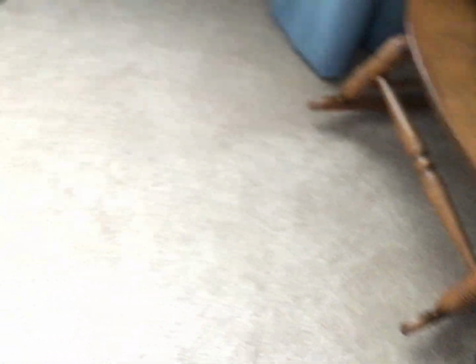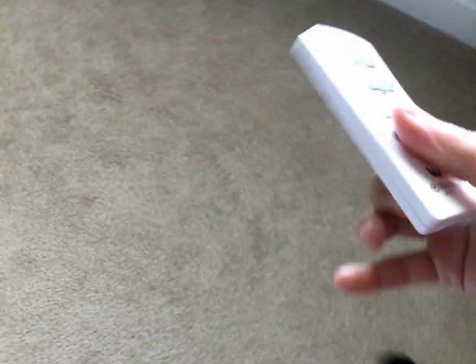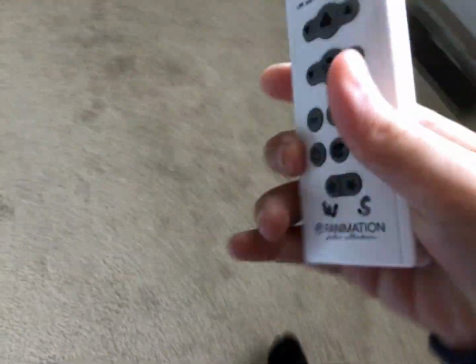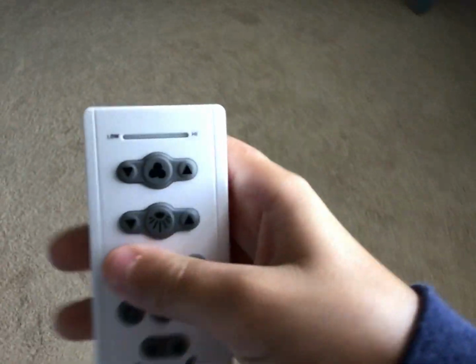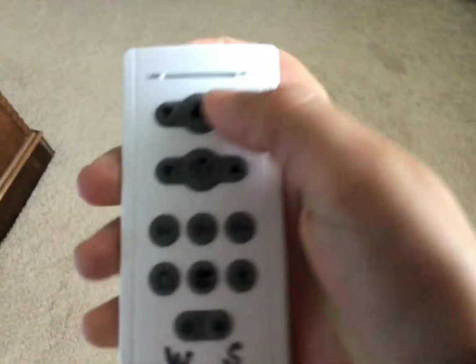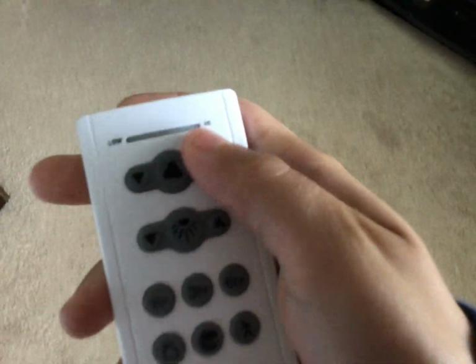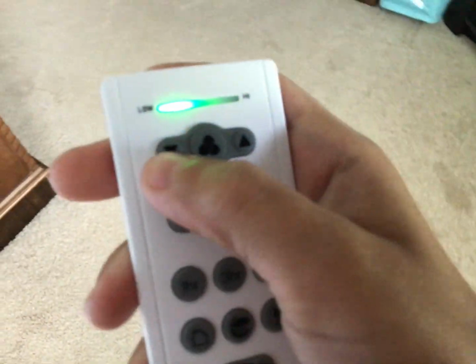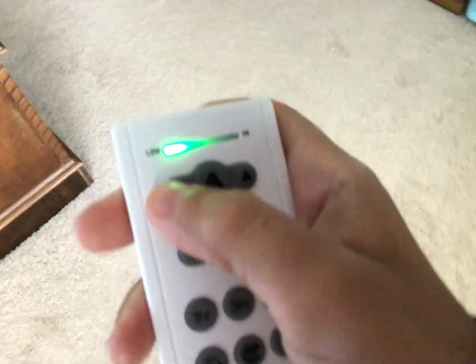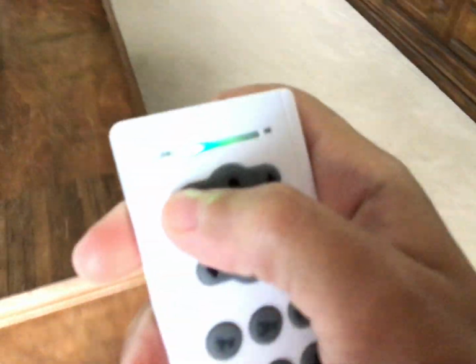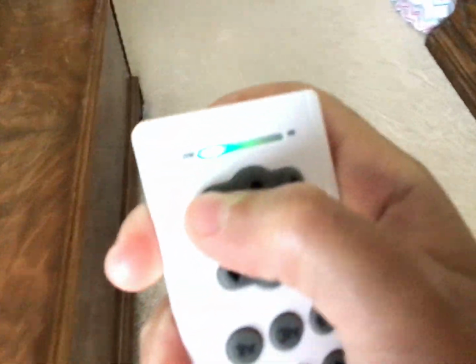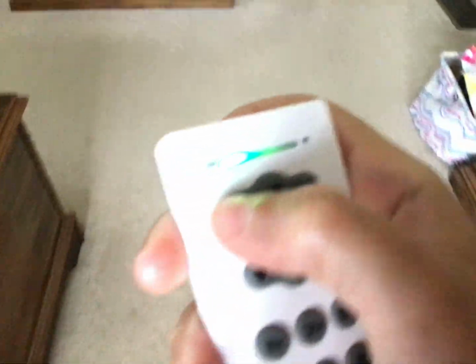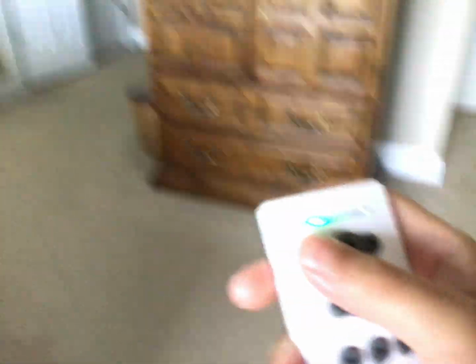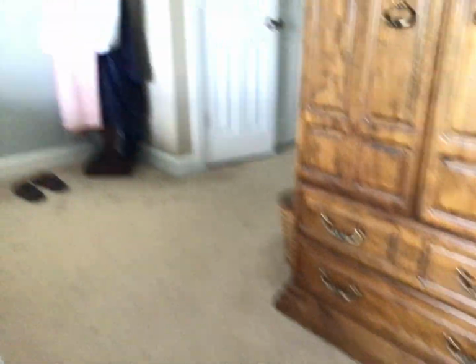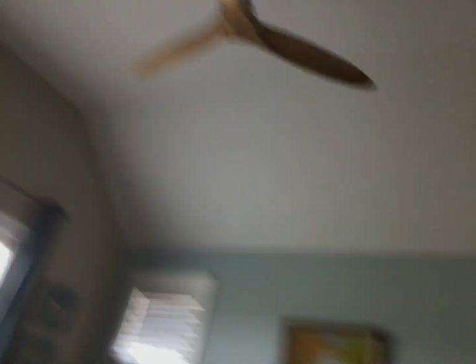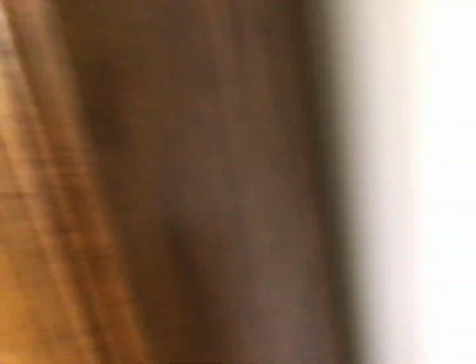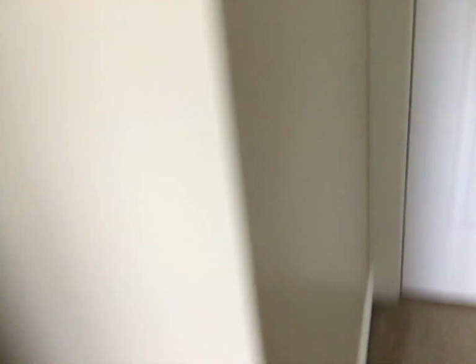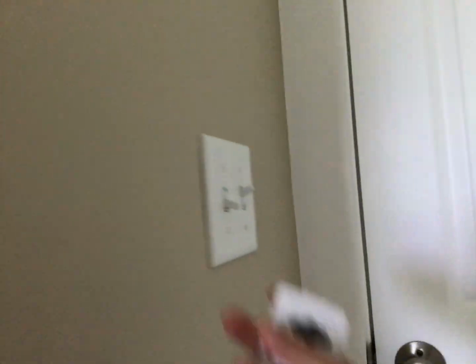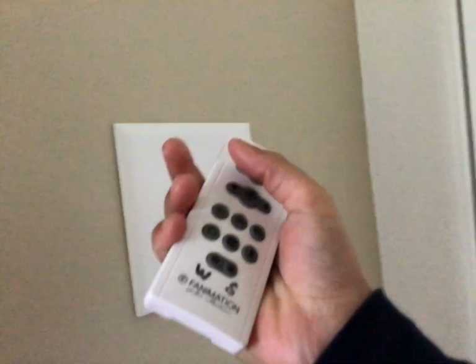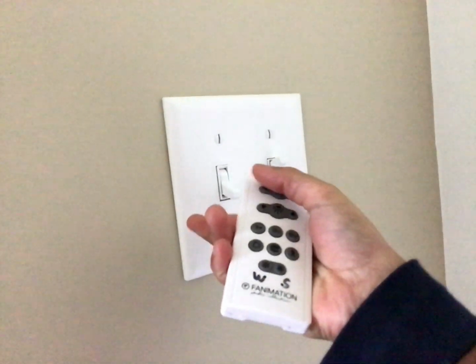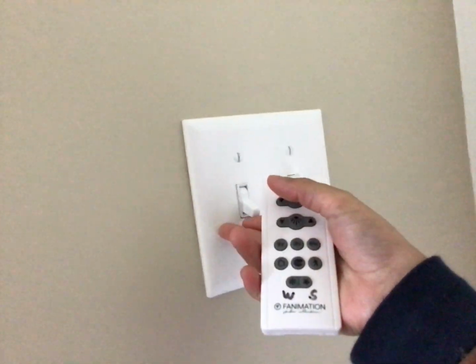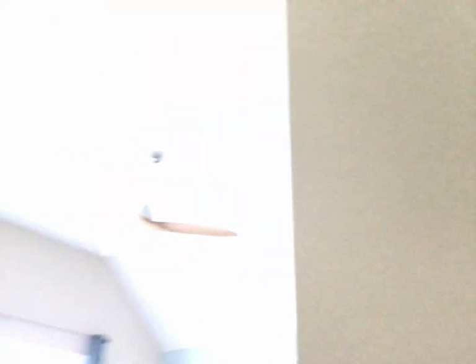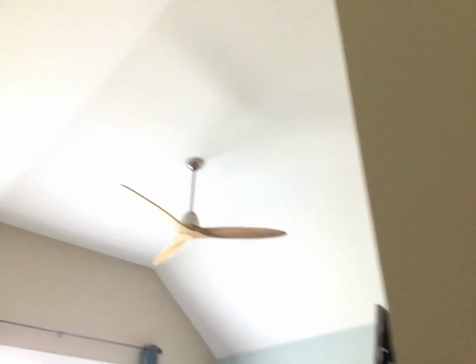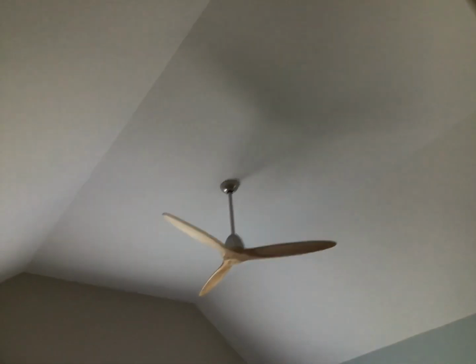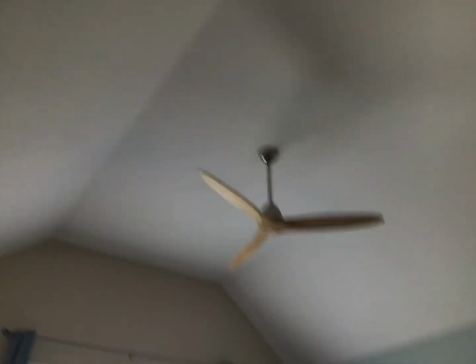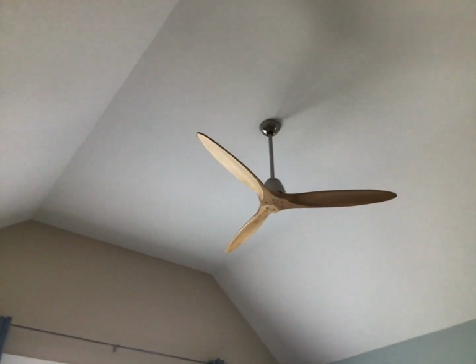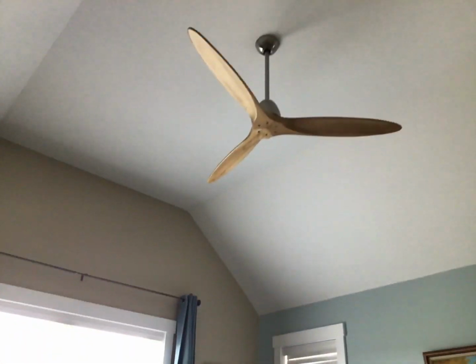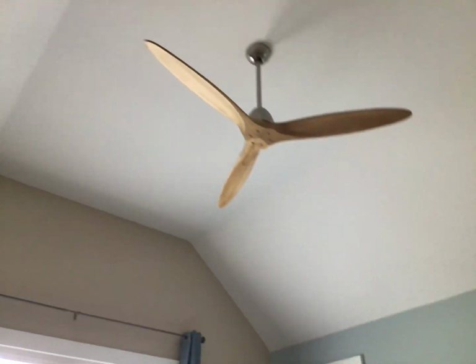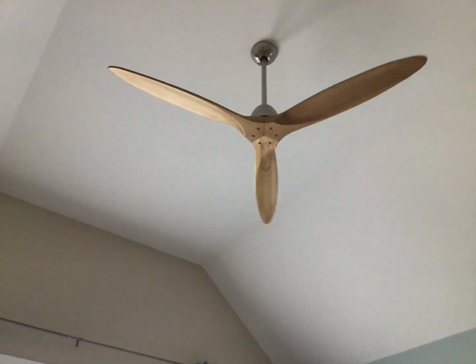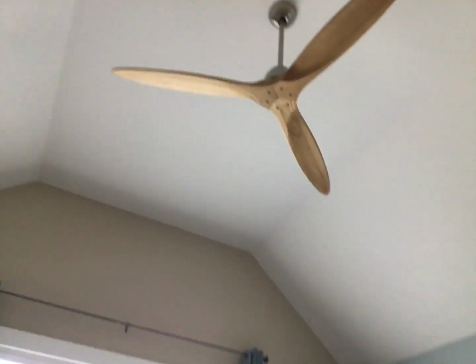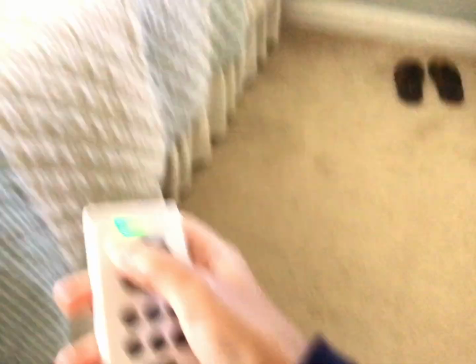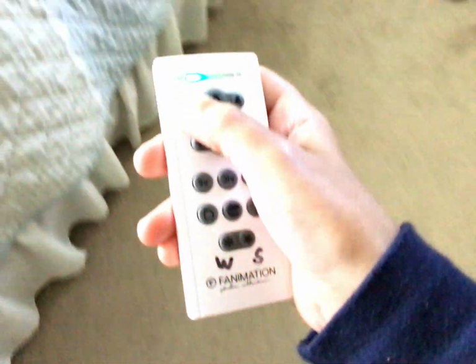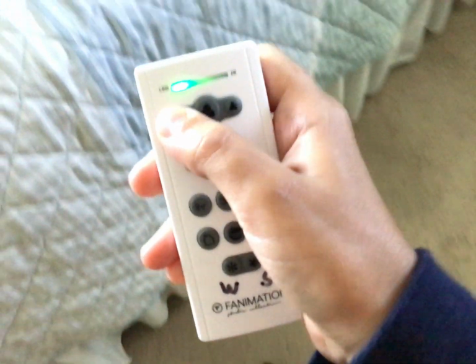I haven't been here in like a few weeks. I need to remove my switch. Here's the remote.